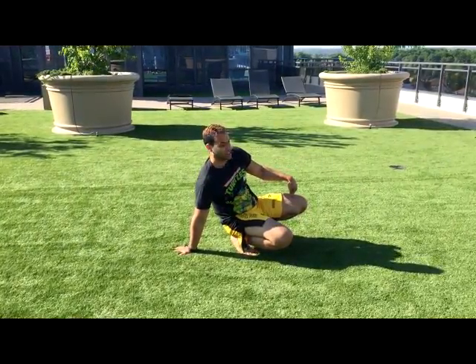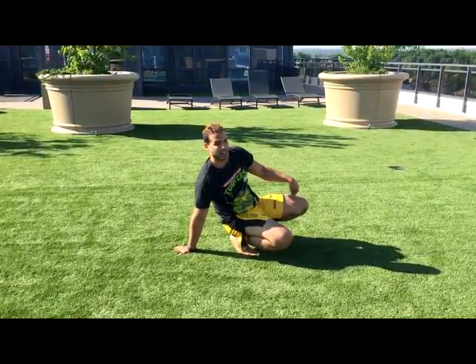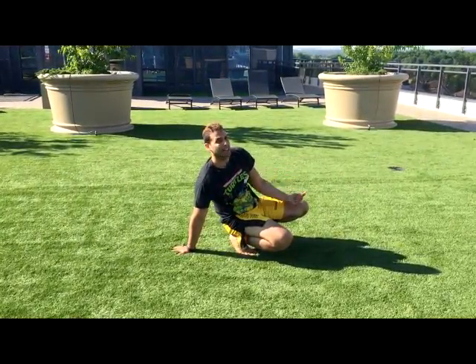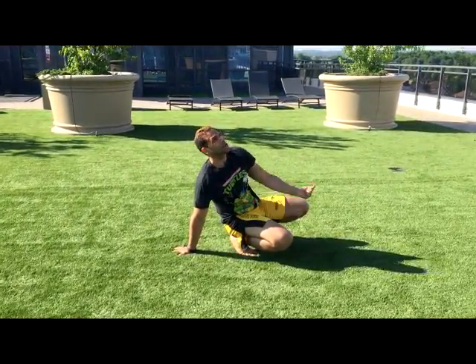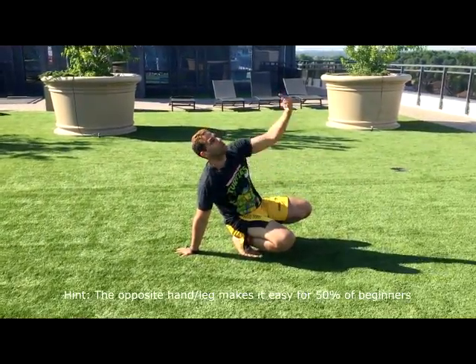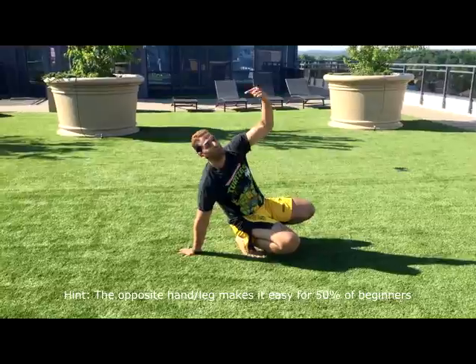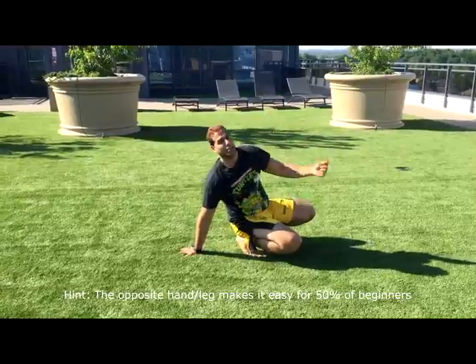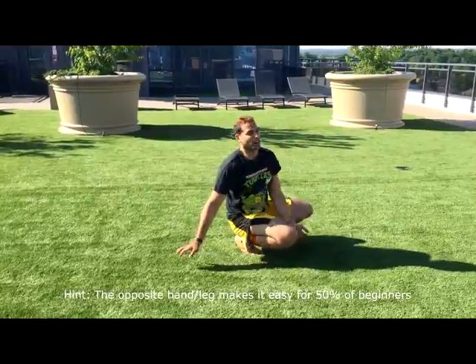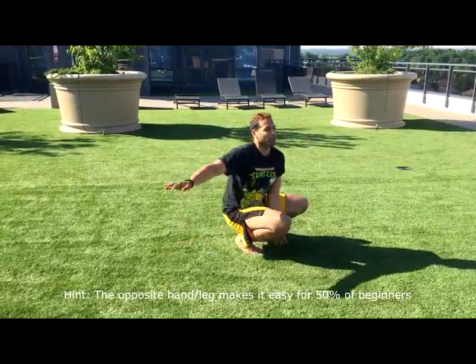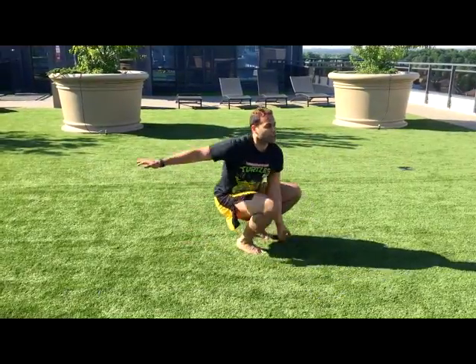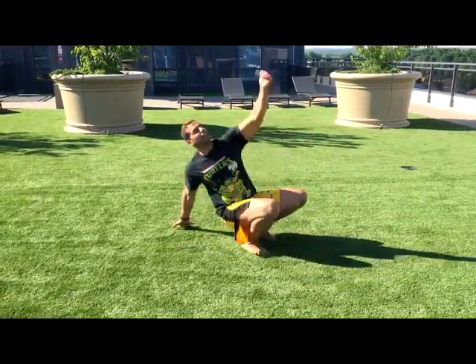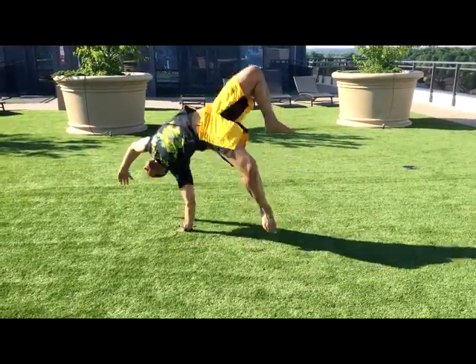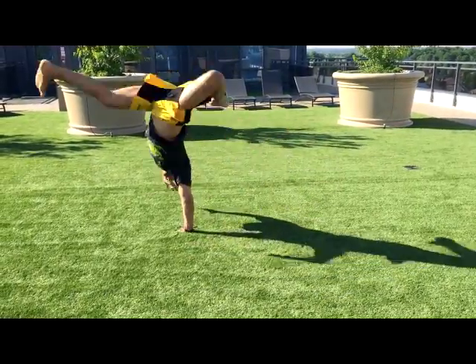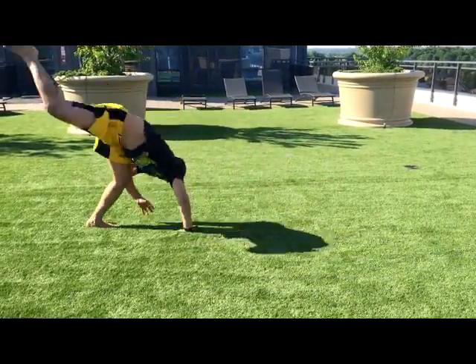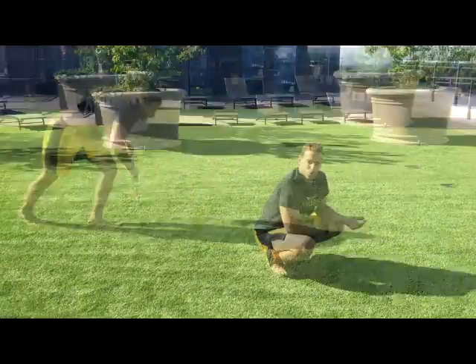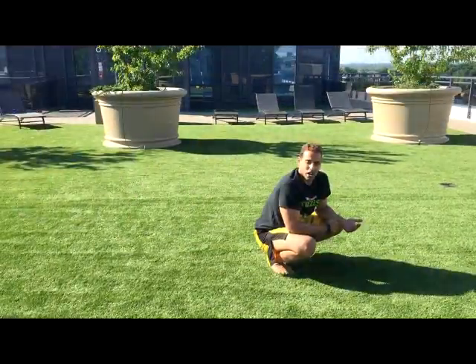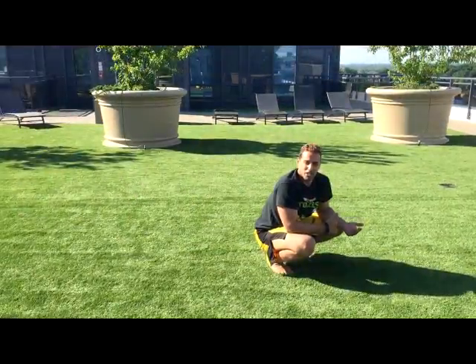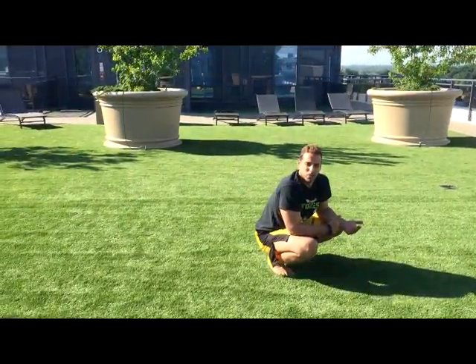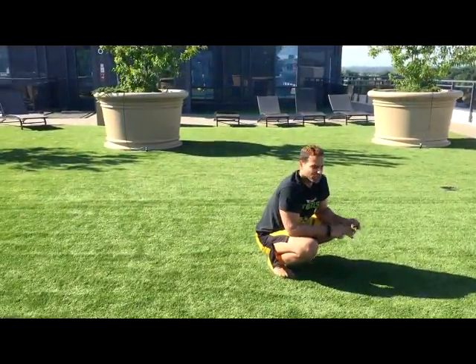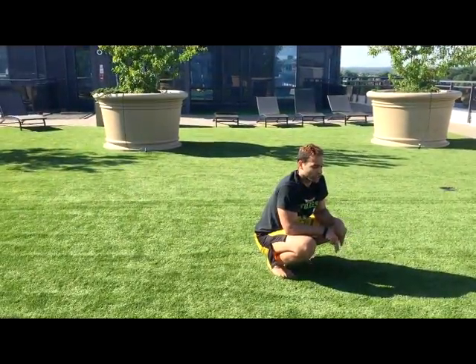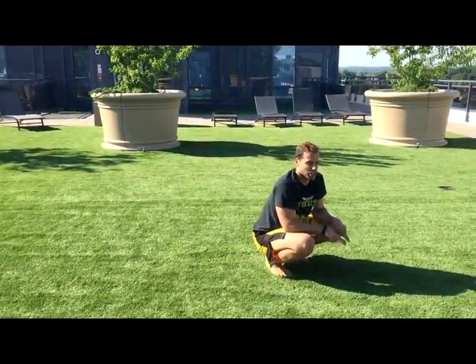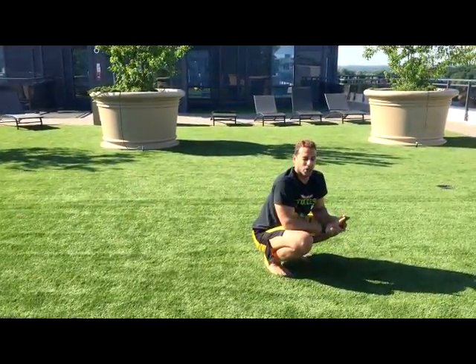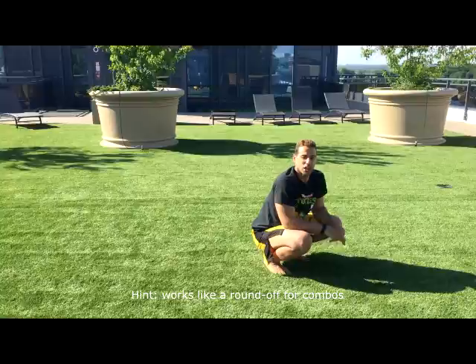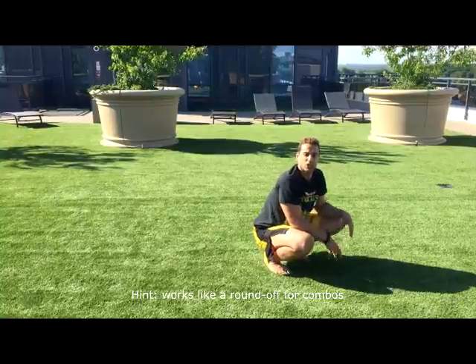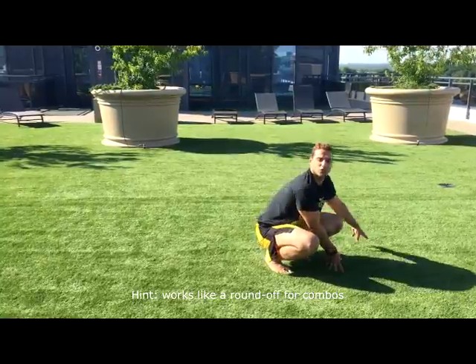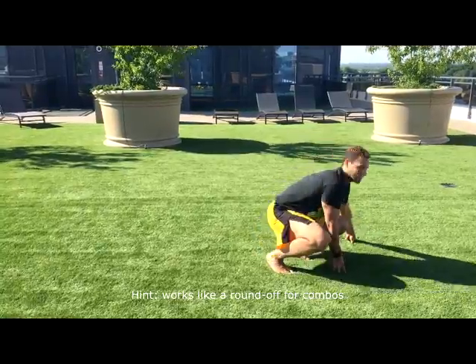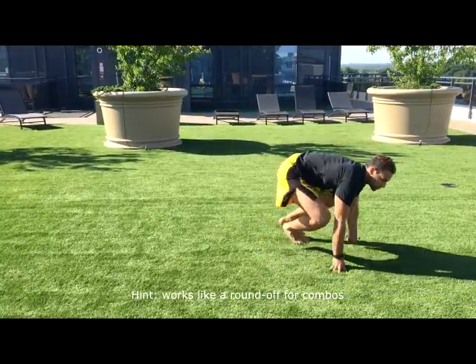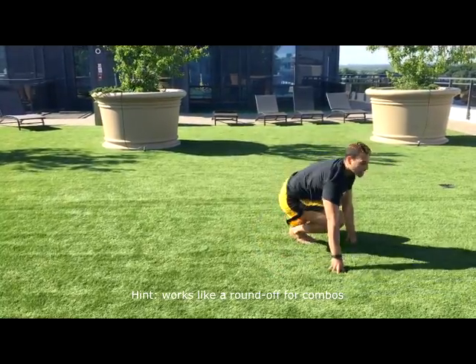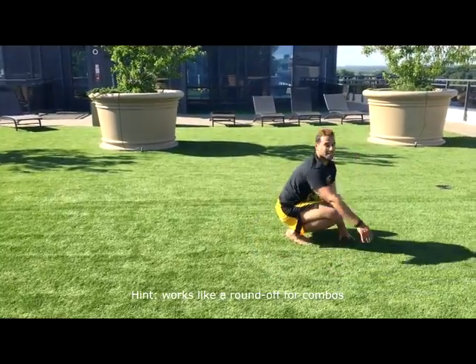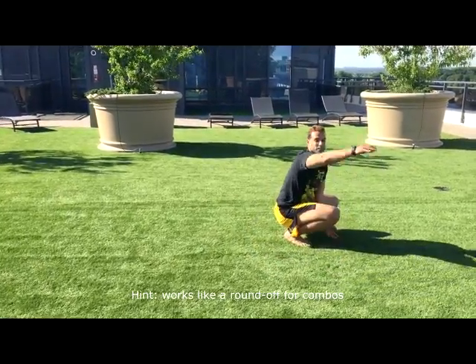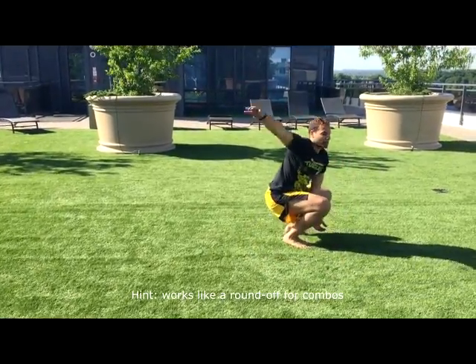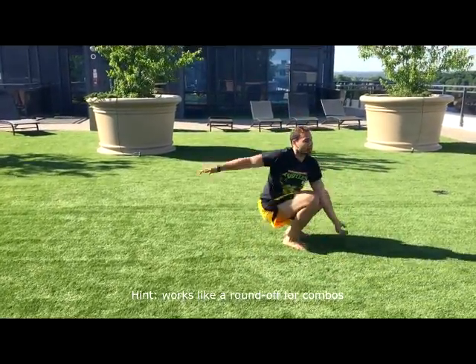This leg will be the one to lift off first. So go here, and then the more confidence you build you can start going two feet or two legs at the same time like so.